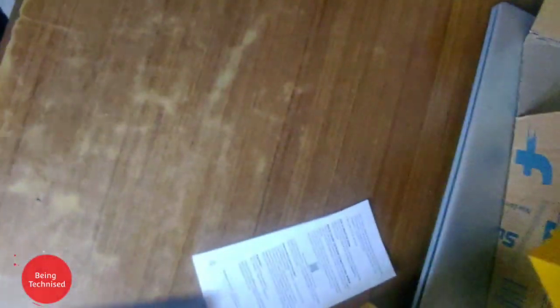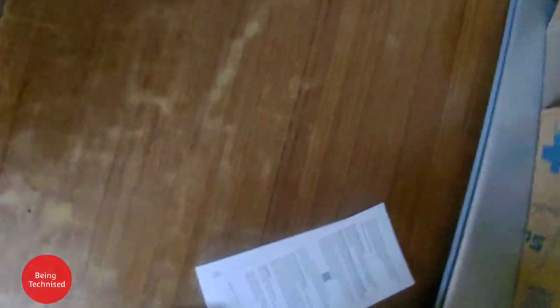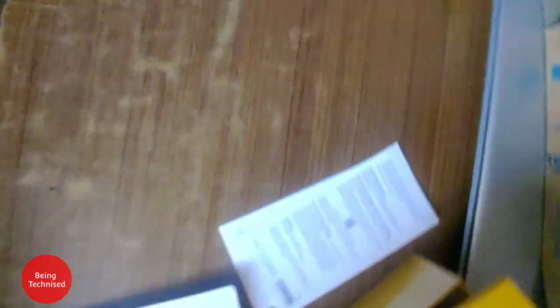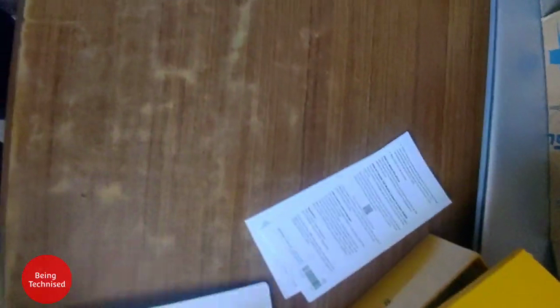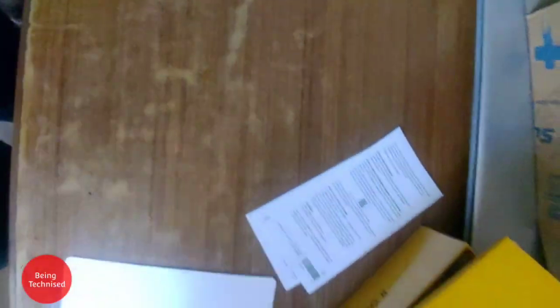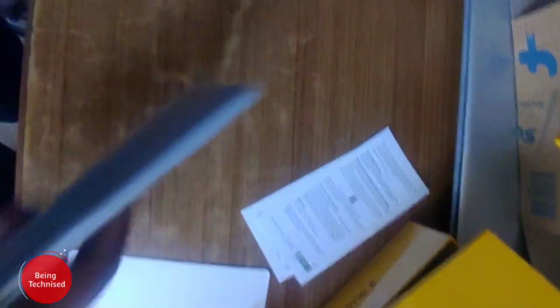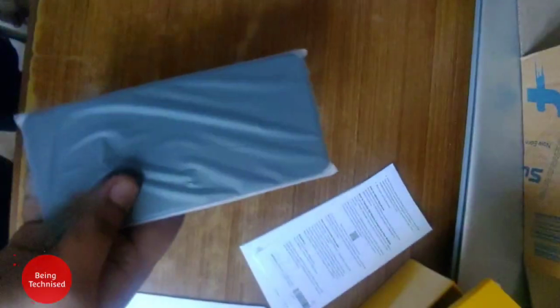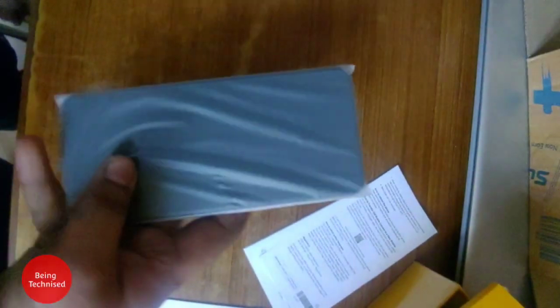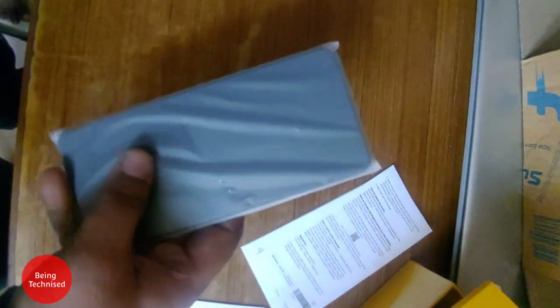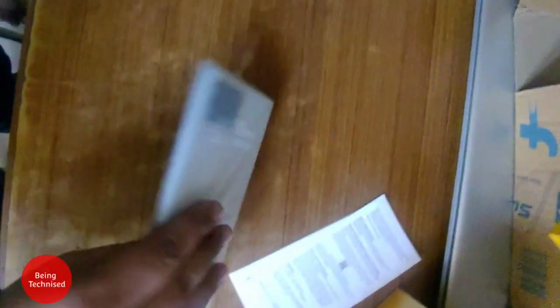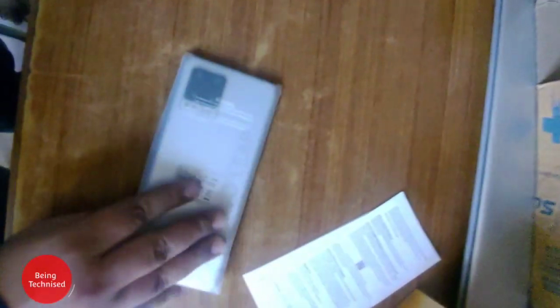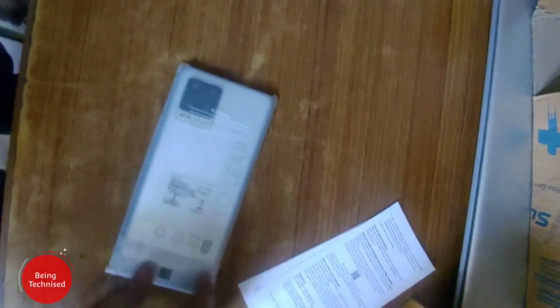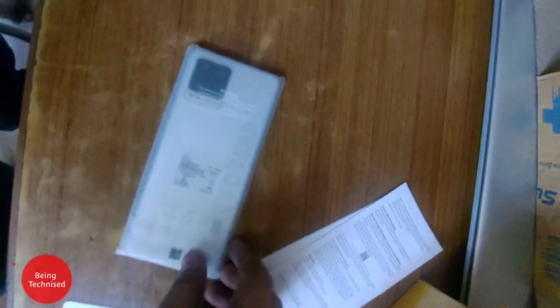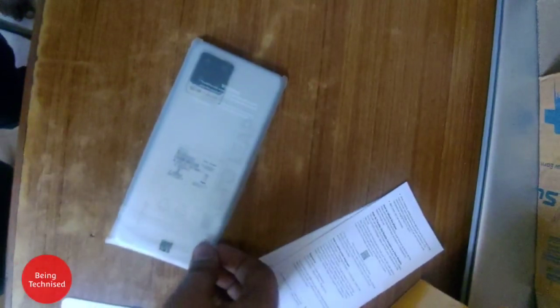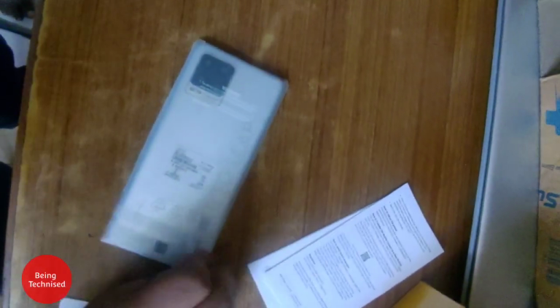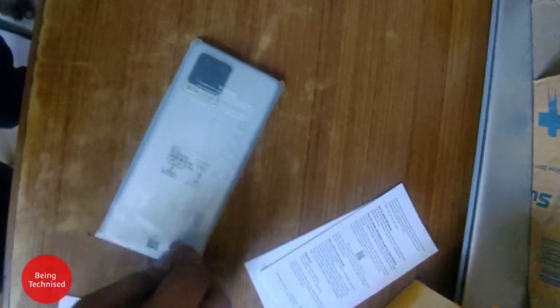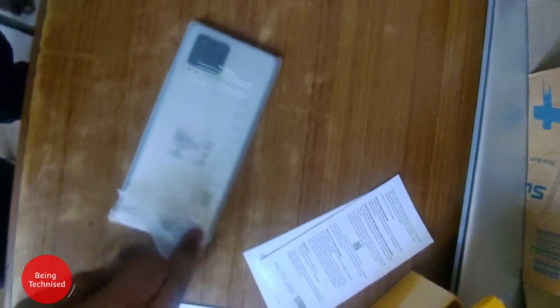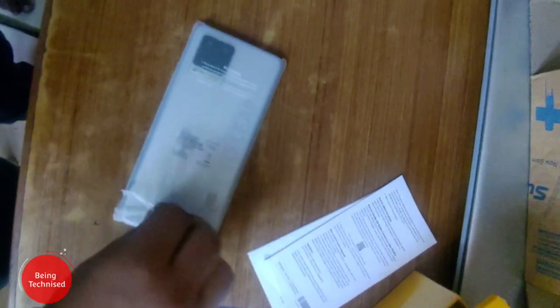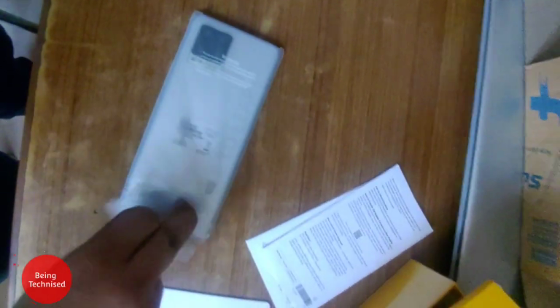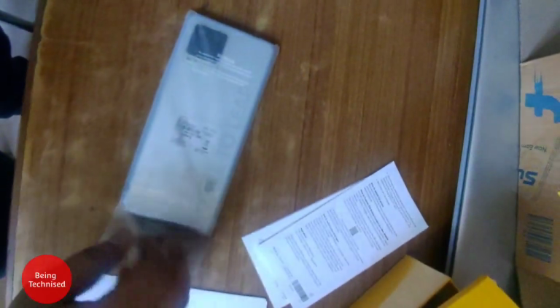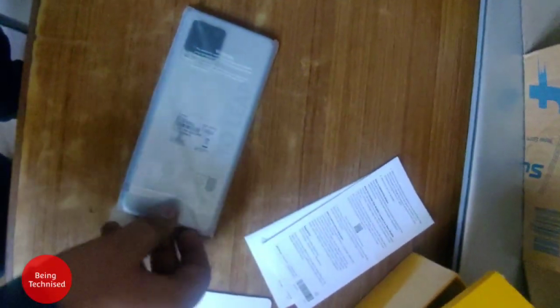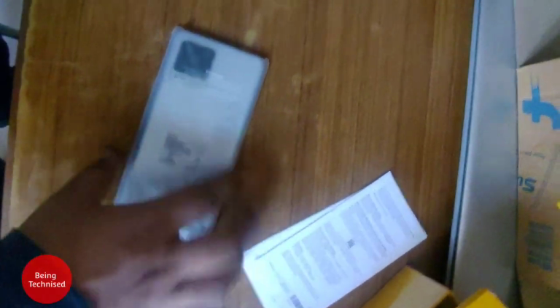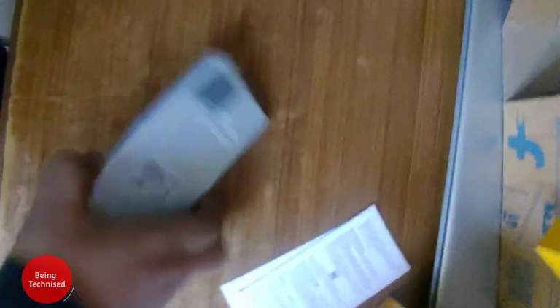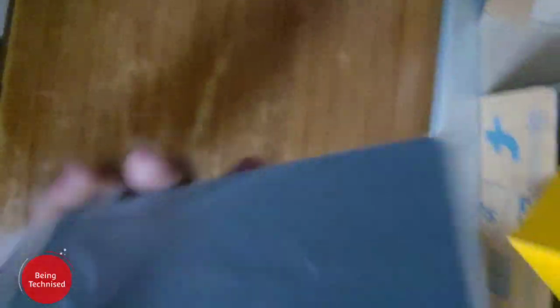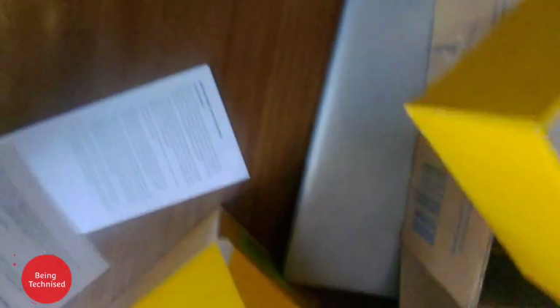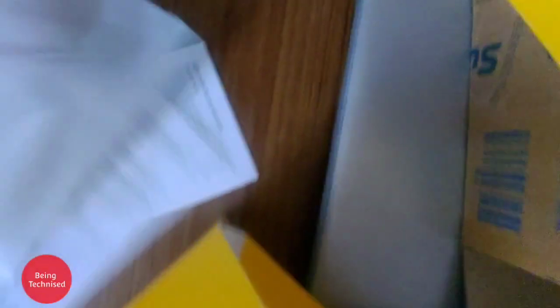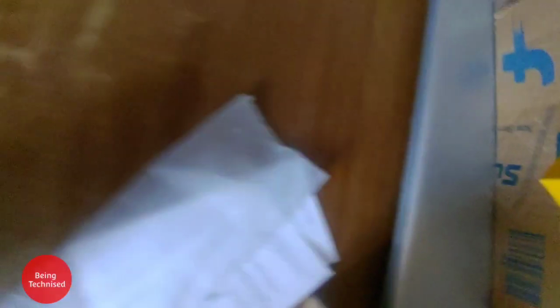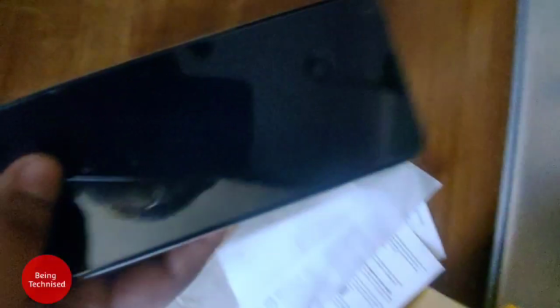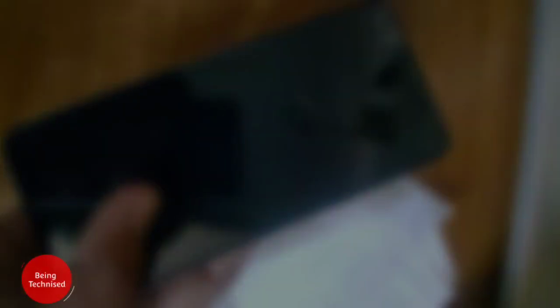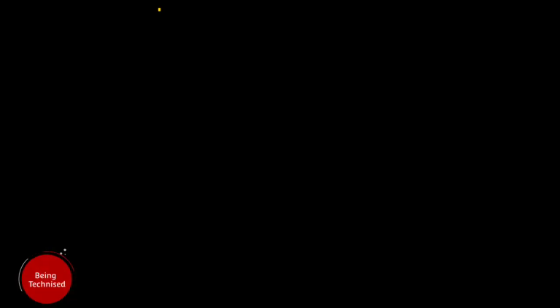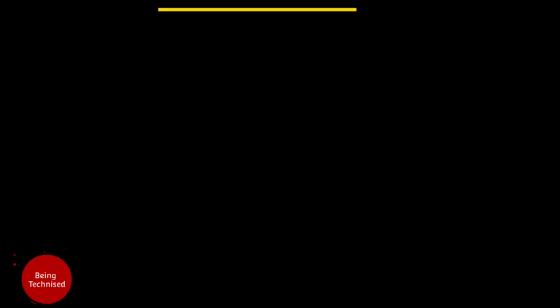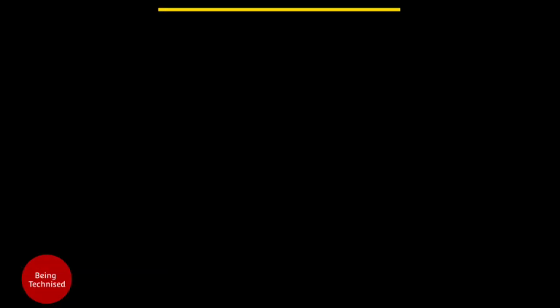There is nothing else in the box. Let's put it aside and unpack the device itself to see what it looks like. Now let's do the boot-up.